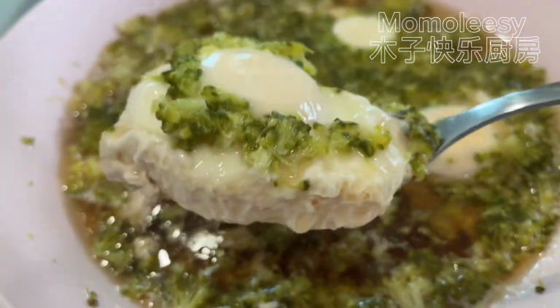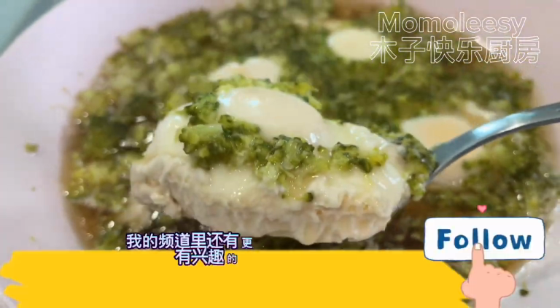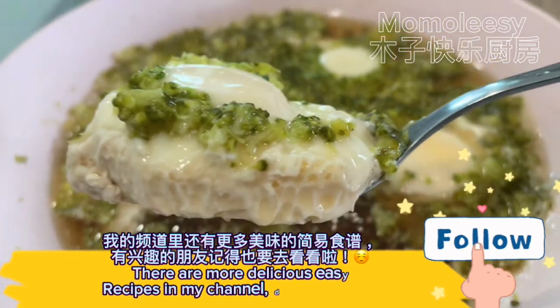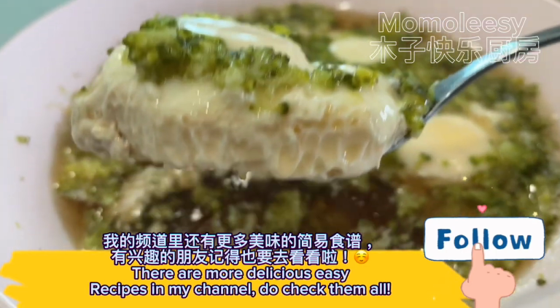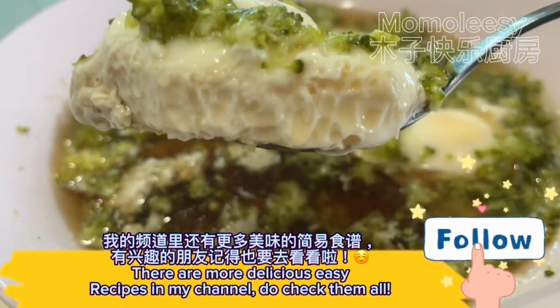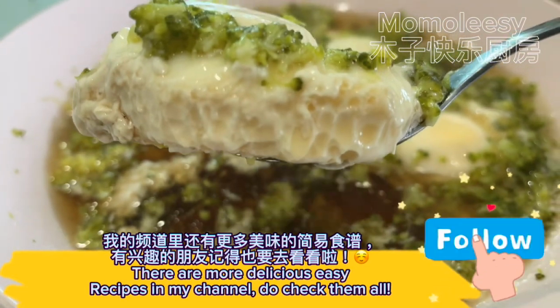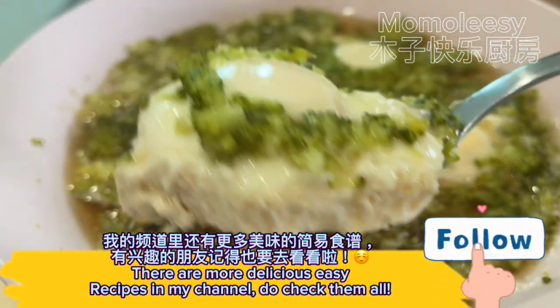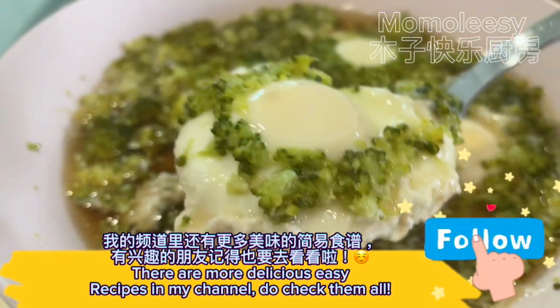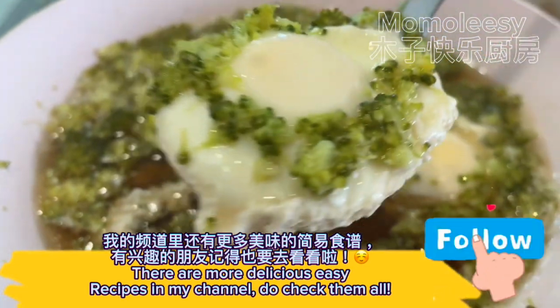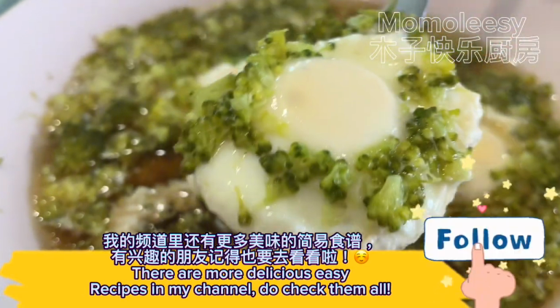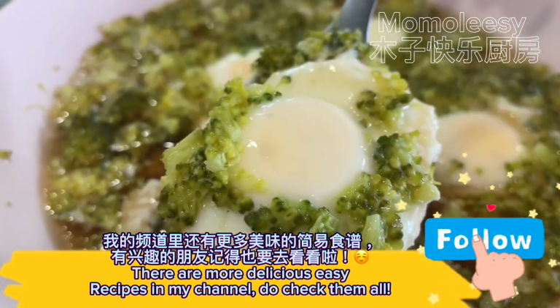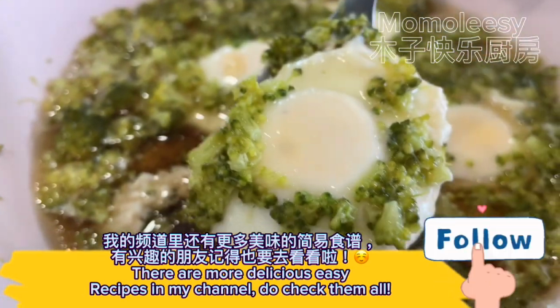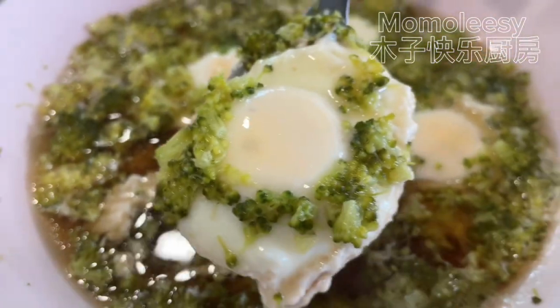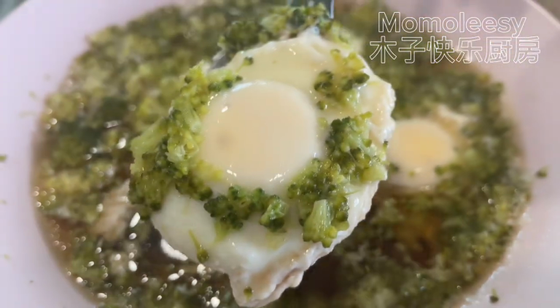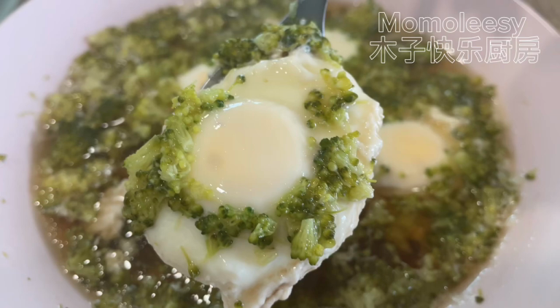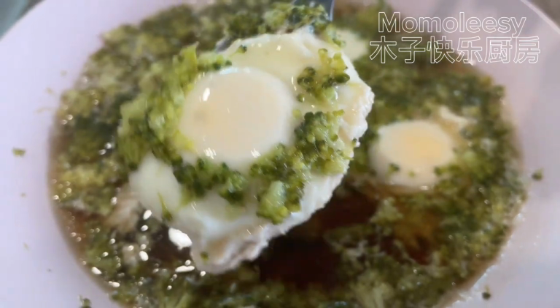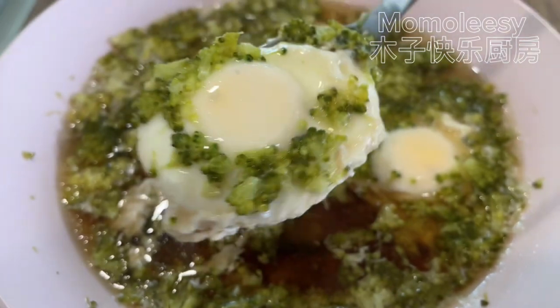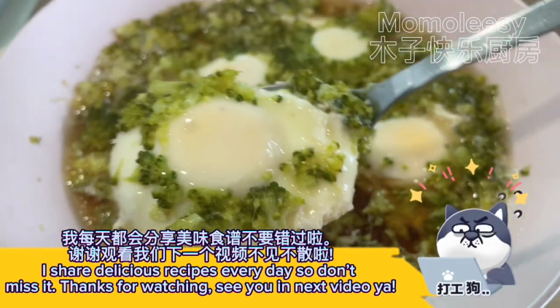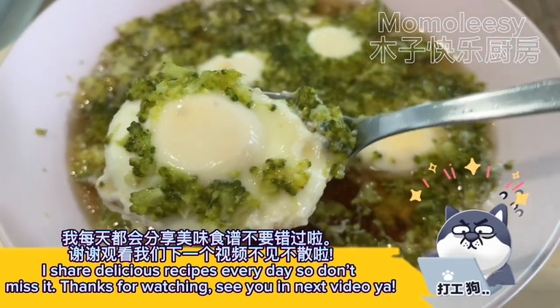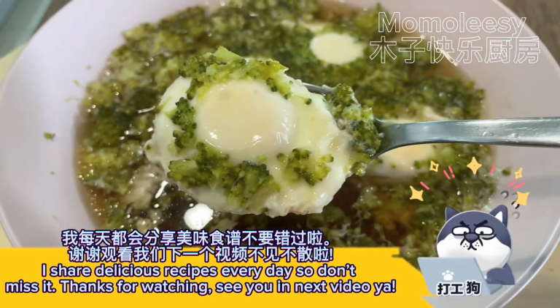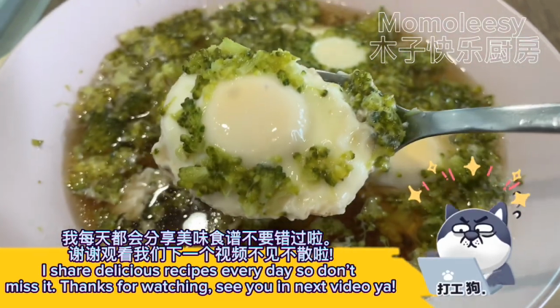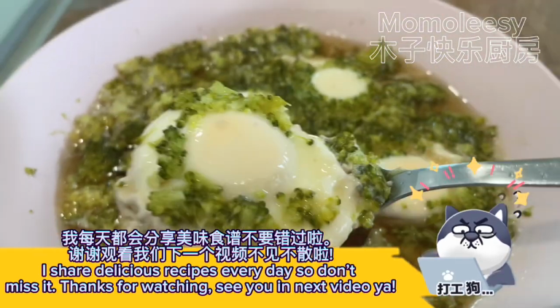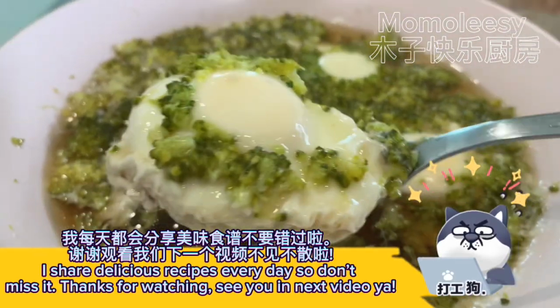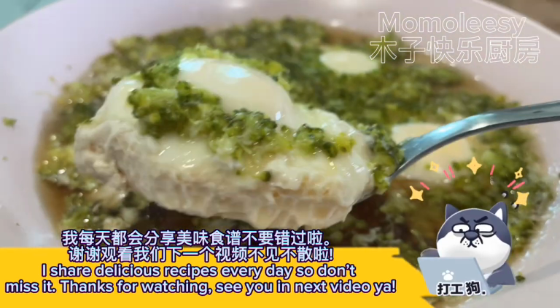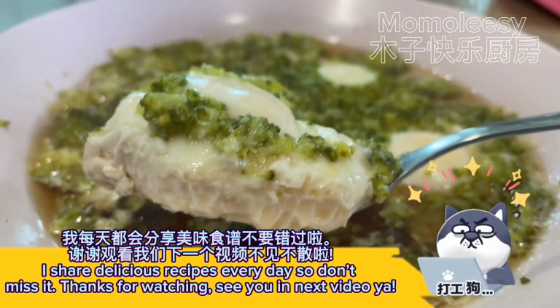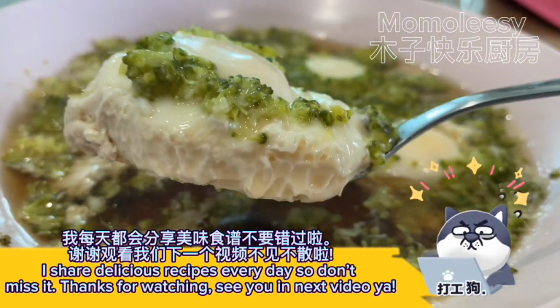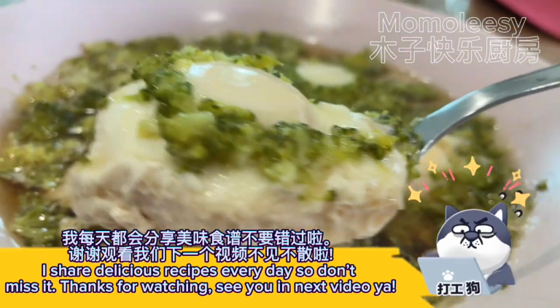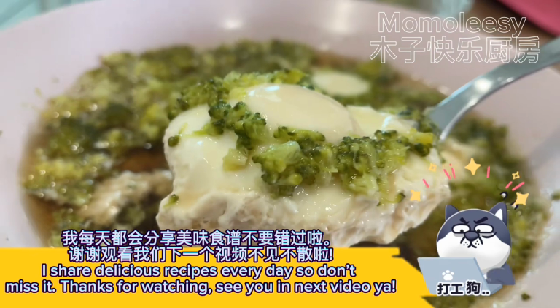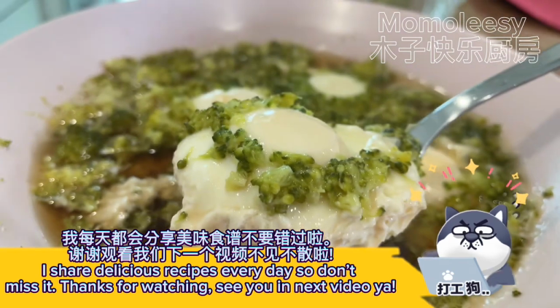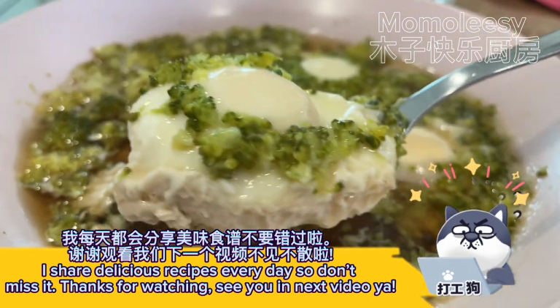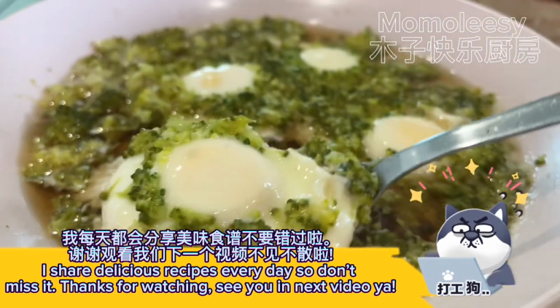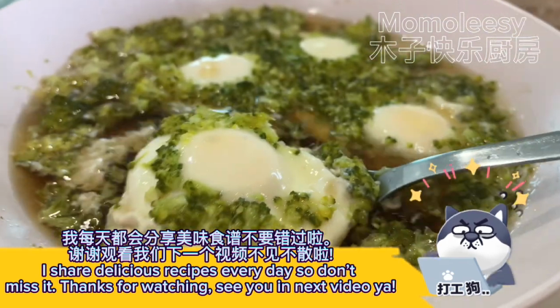There are more delicious, easy recipes in my channel — do check them all. I share delicious recipes every day, so don't miss it. Thanks for watching, see you in the next video!